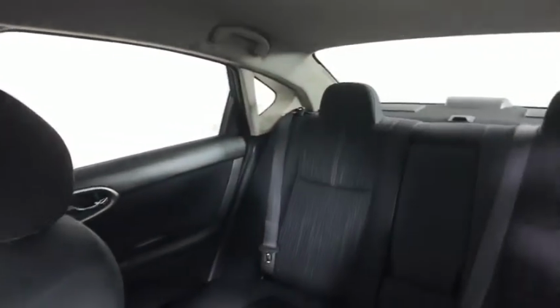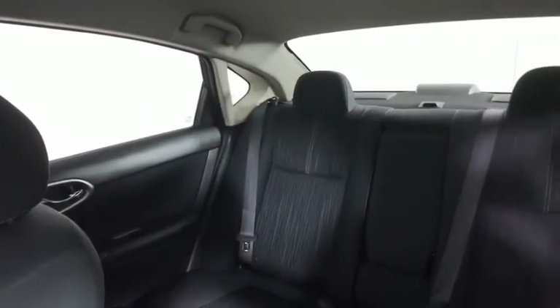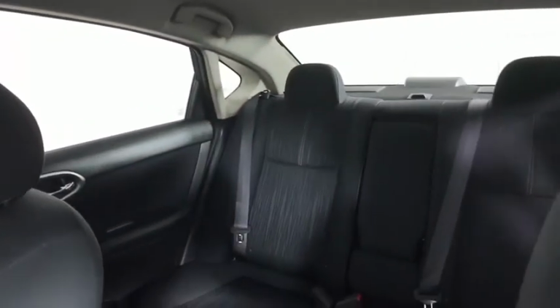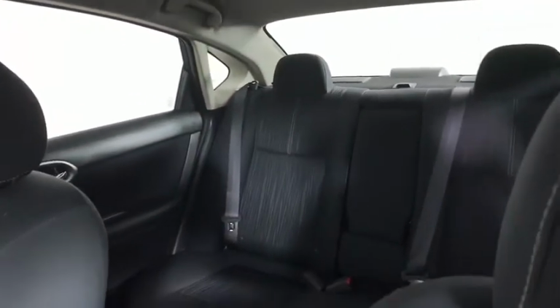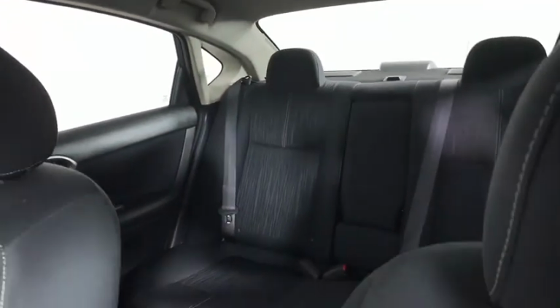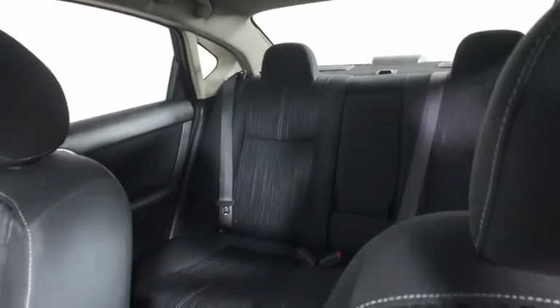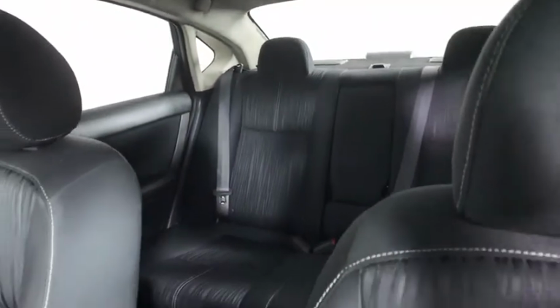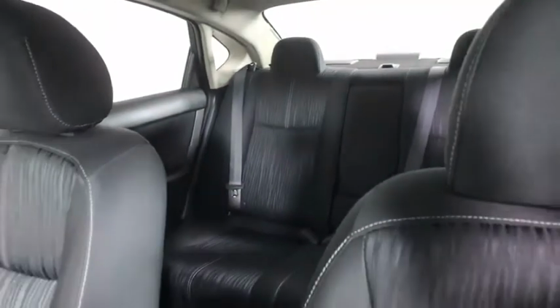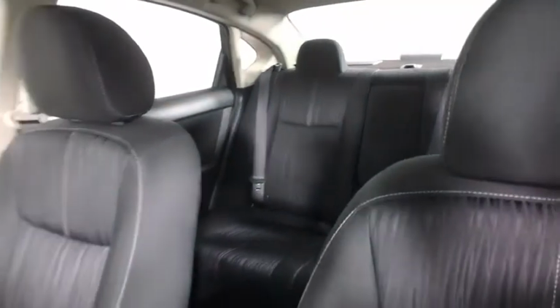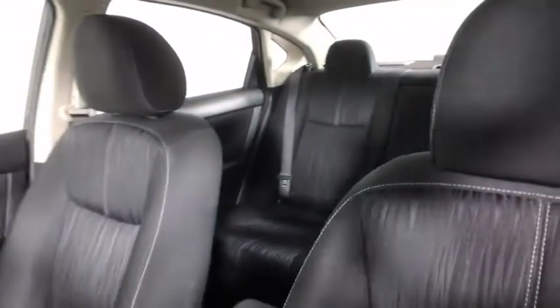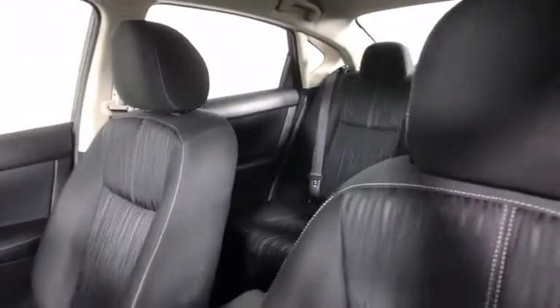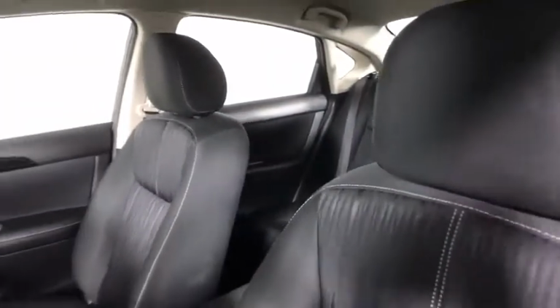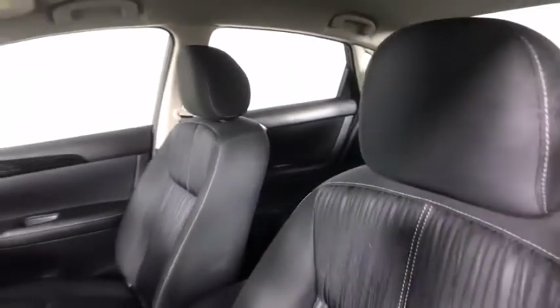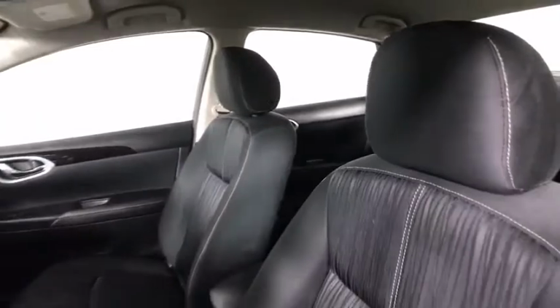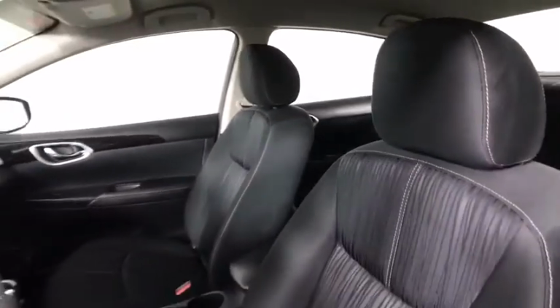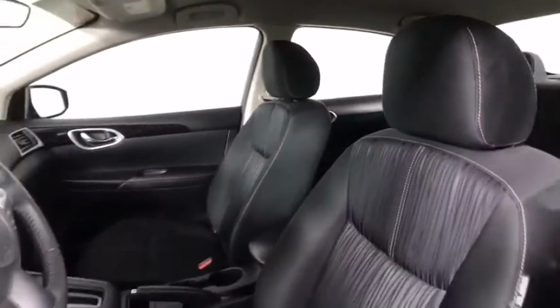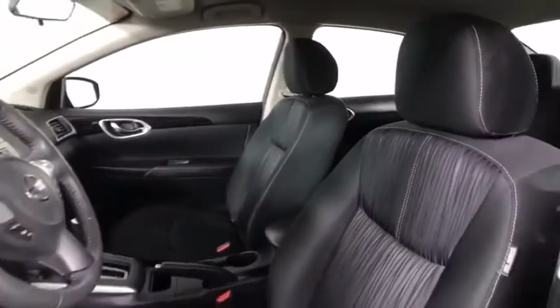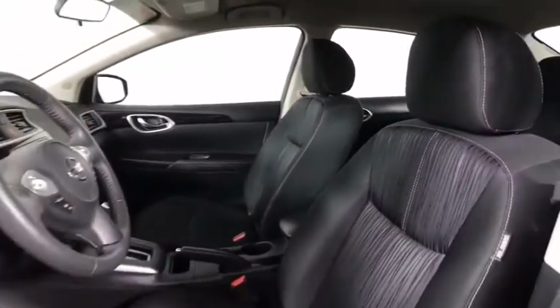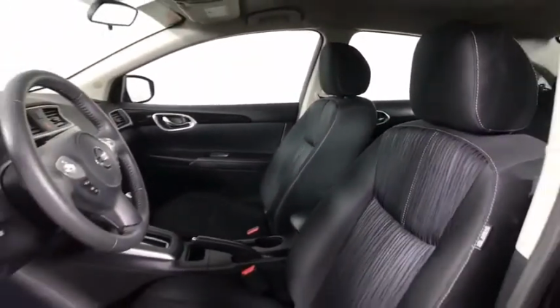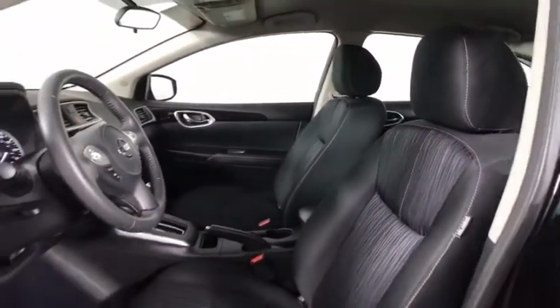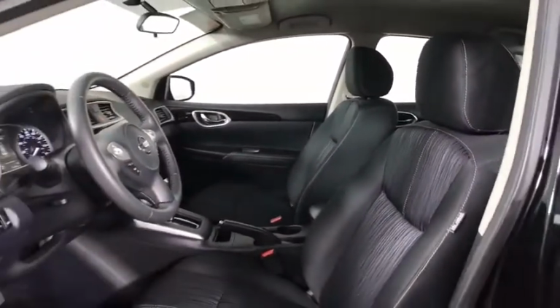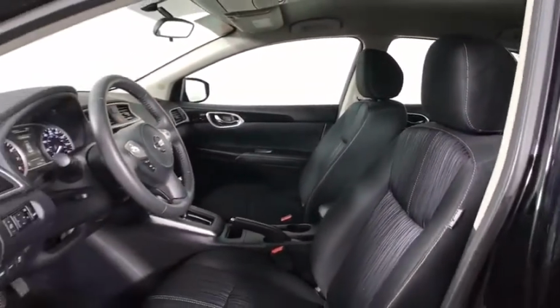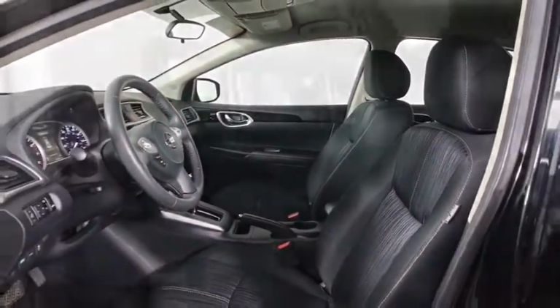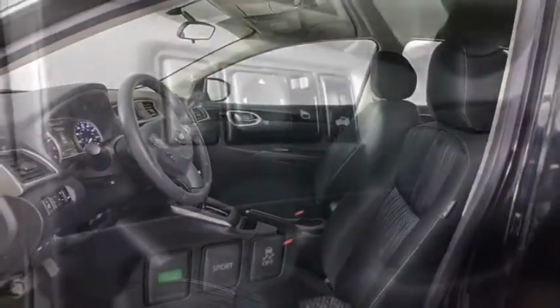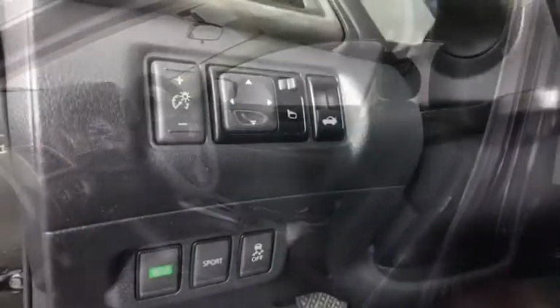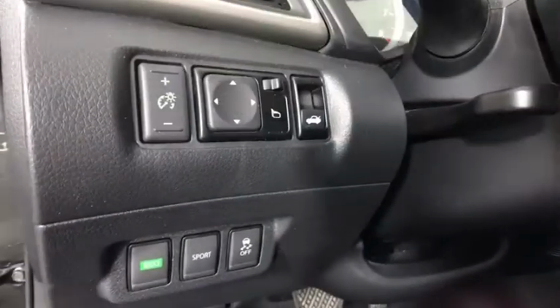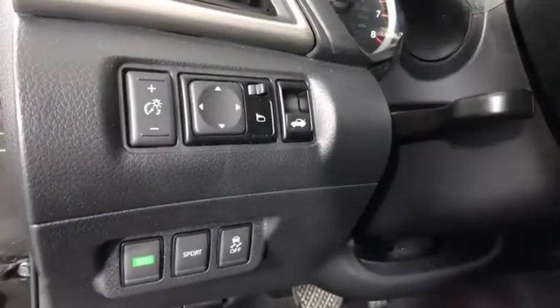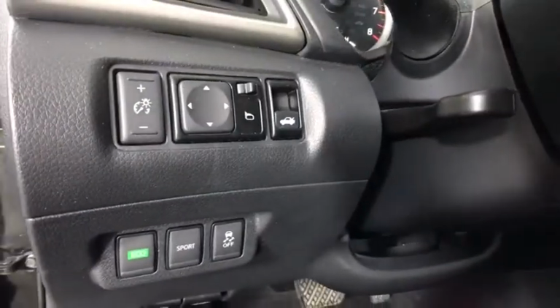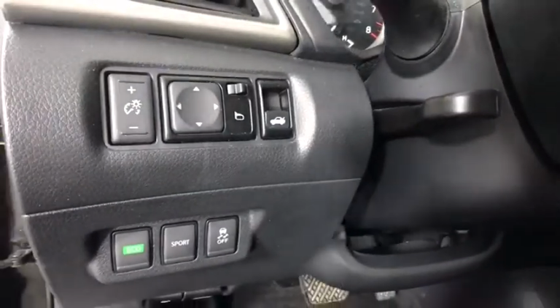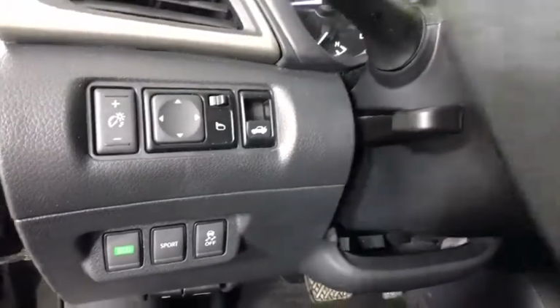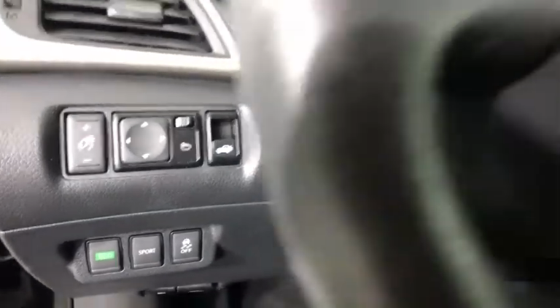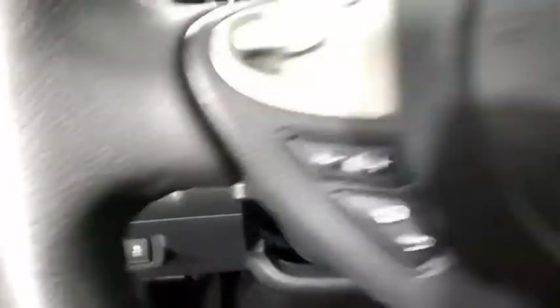Keyless start, cruise control, front-wheel drive, AM-FM stereo radio, rear defrost, trip computer, power door locks, power windows, bucket seats.